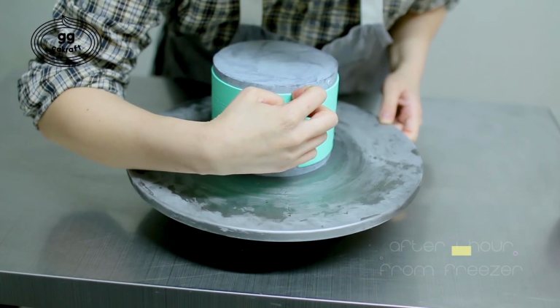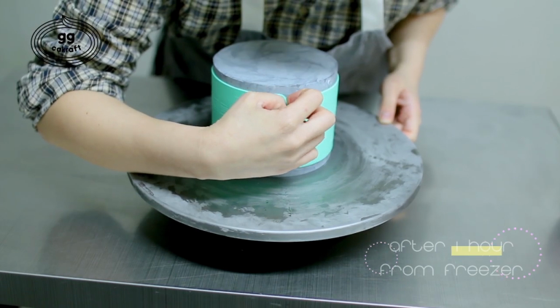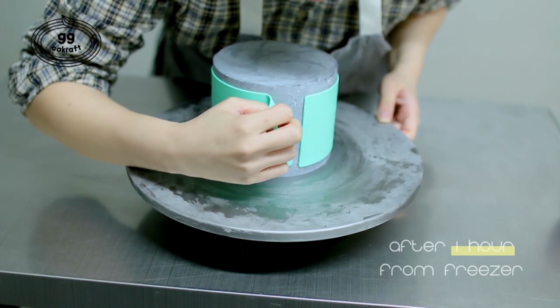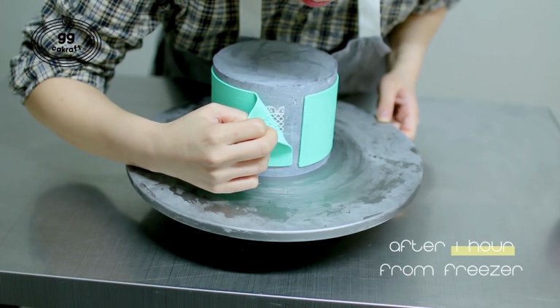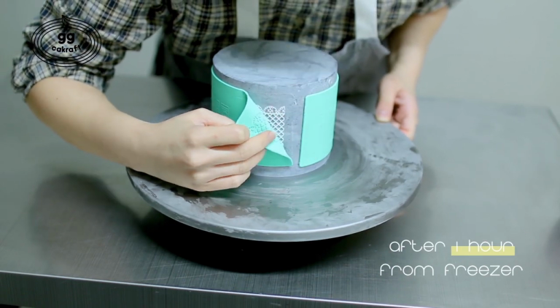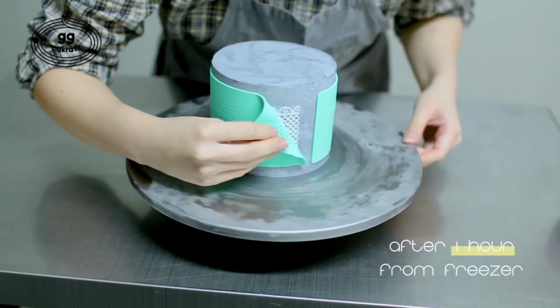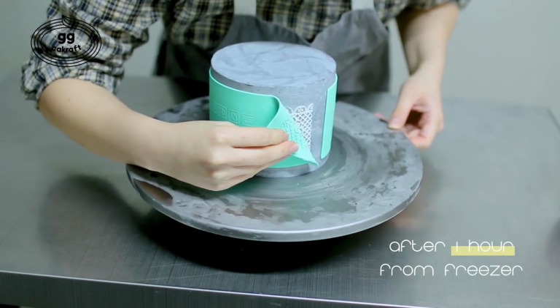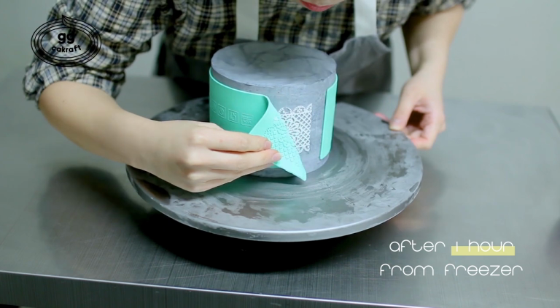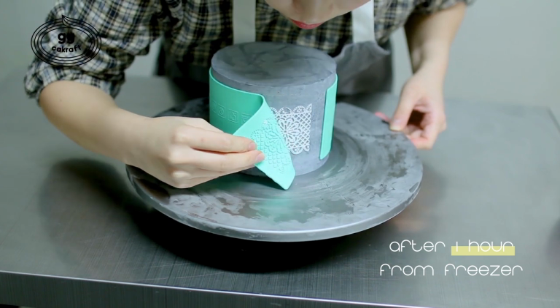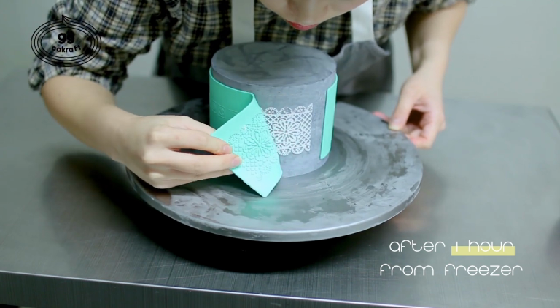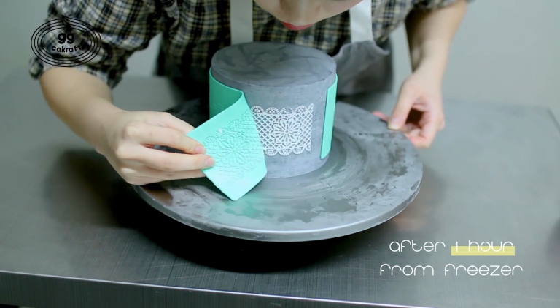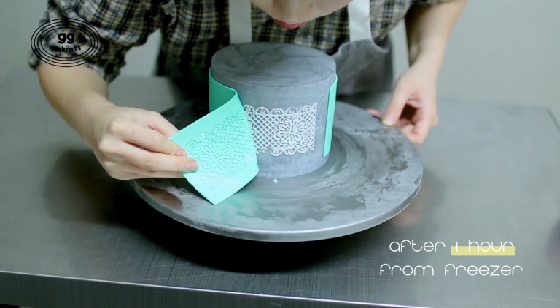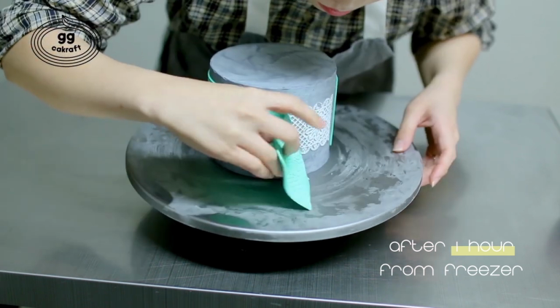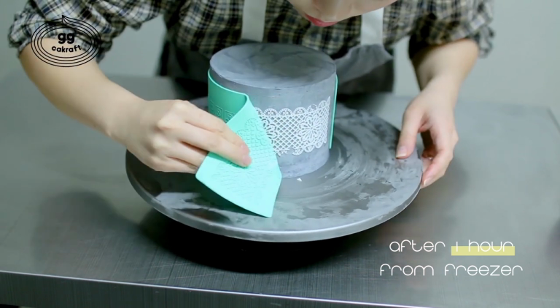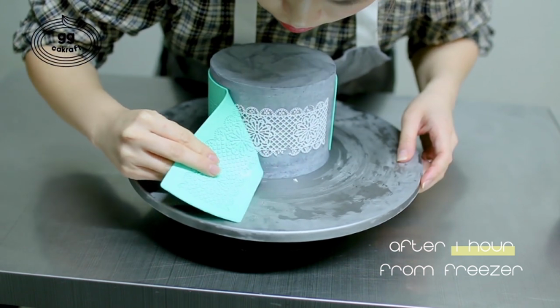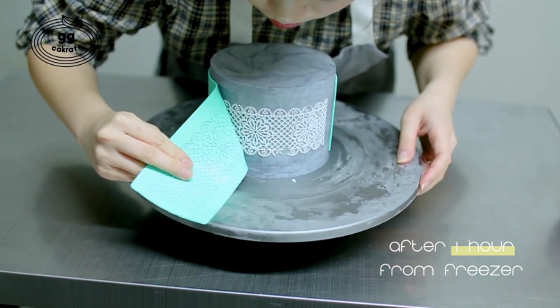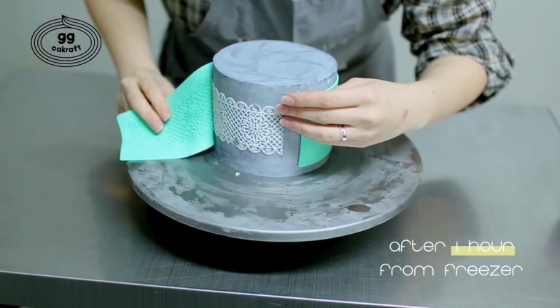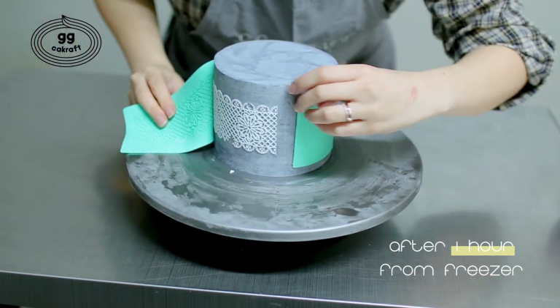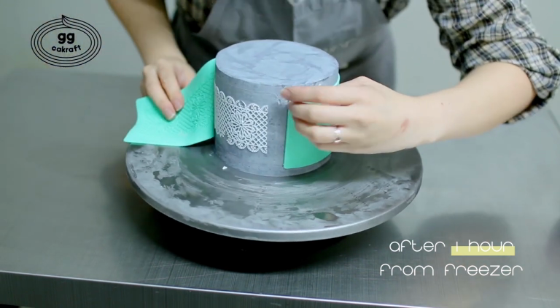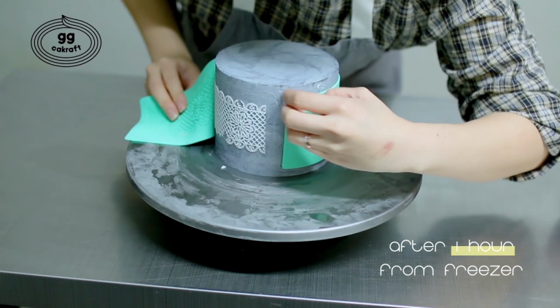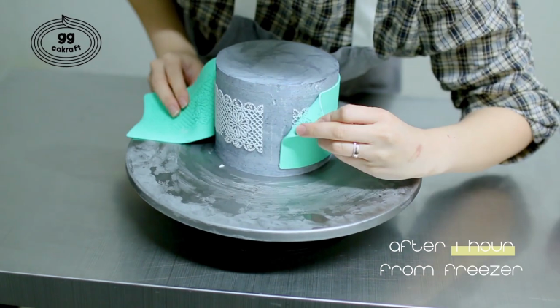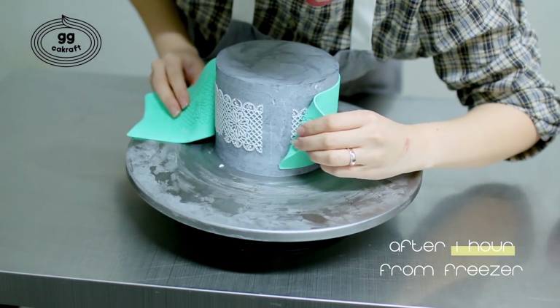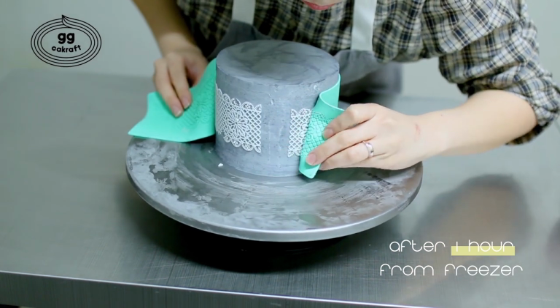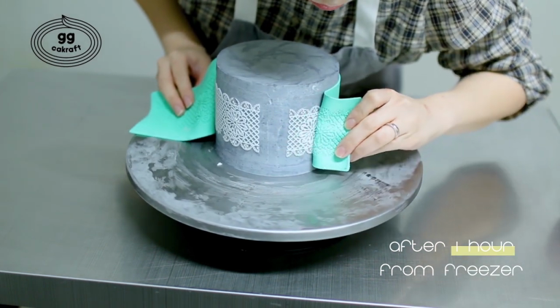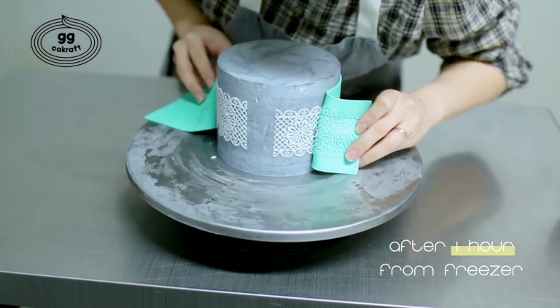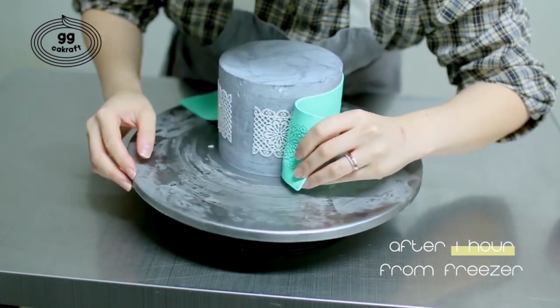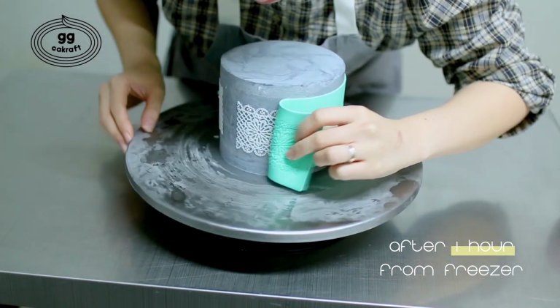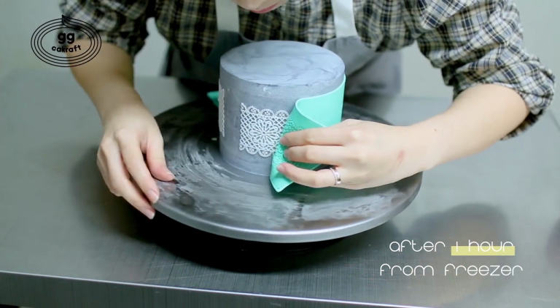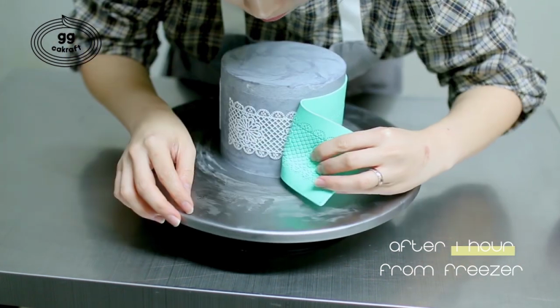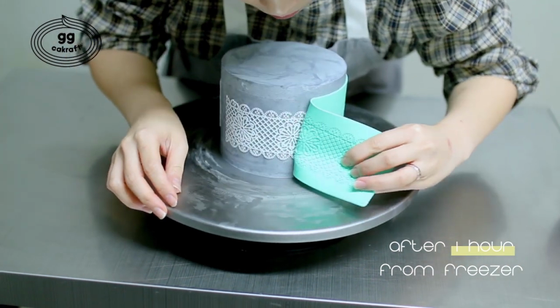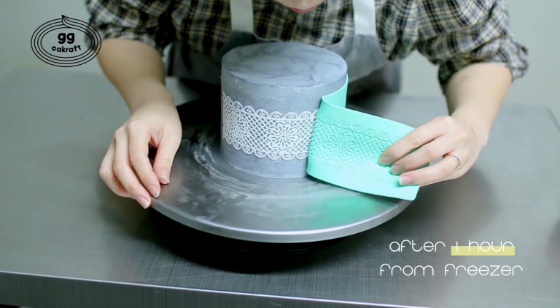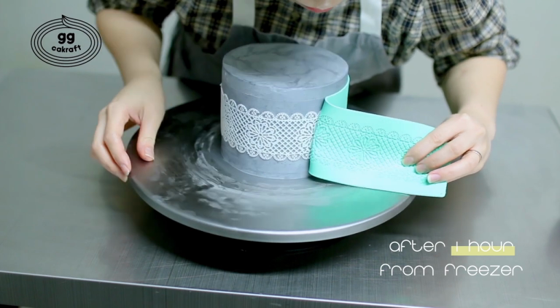I just took this out from the freezer. We have to do this right after we take it out from the freezer. Just remove it smoothly — not too fast, not too slow. Let's do it.